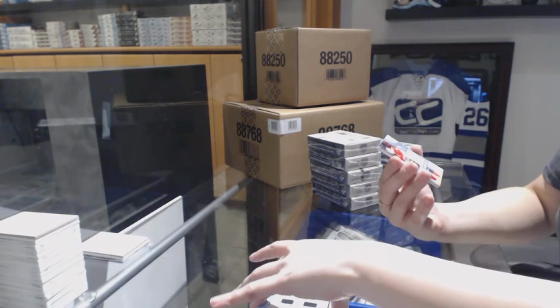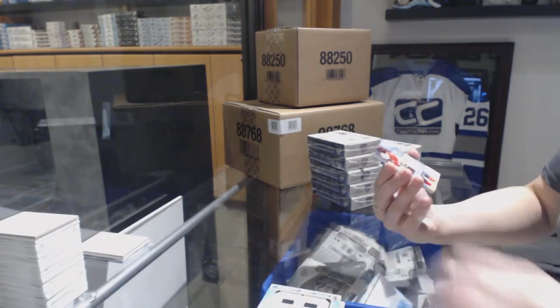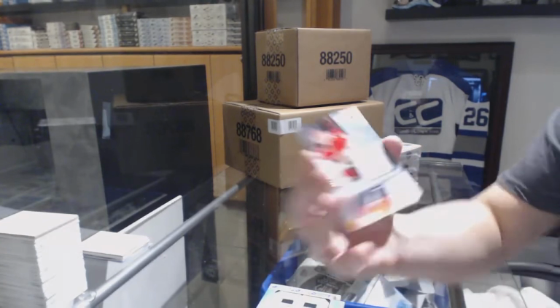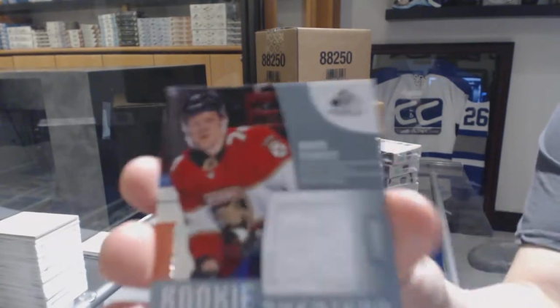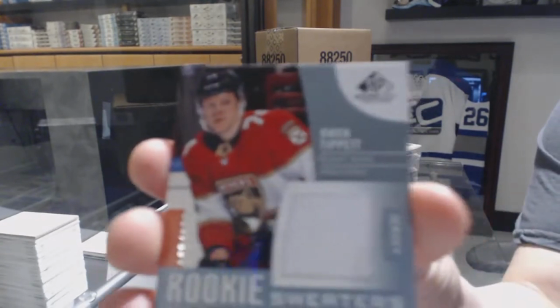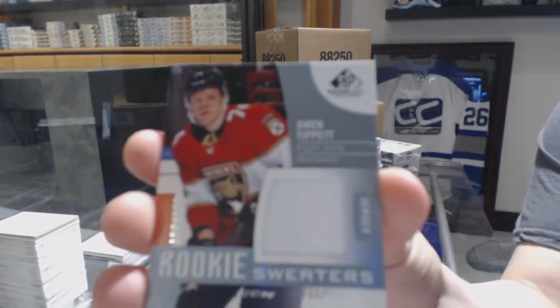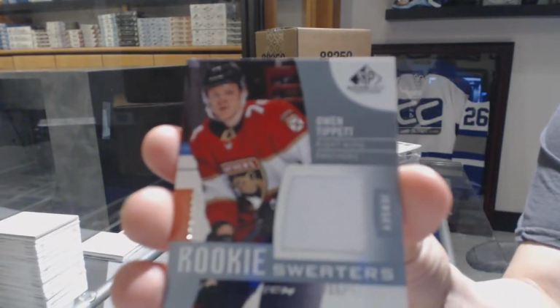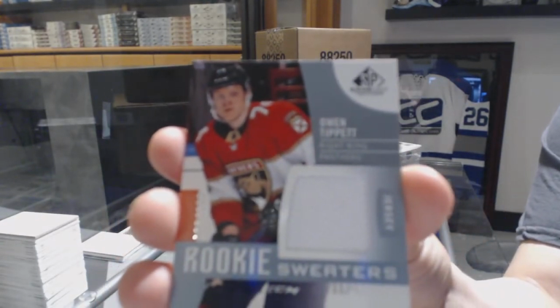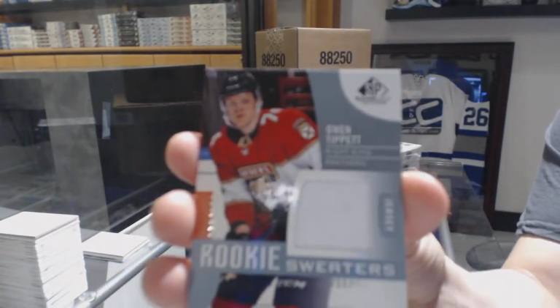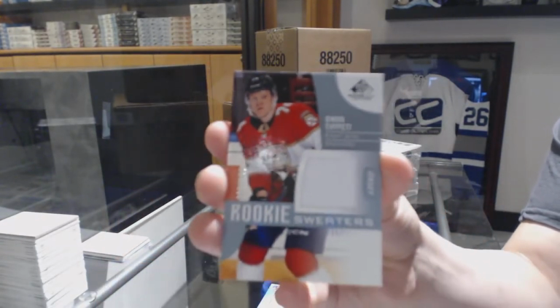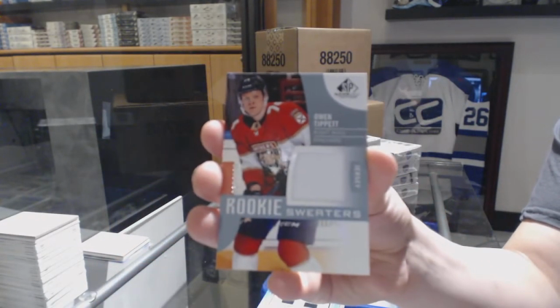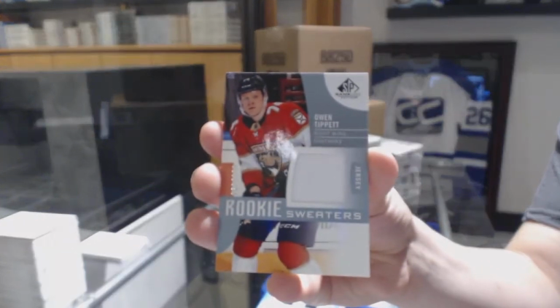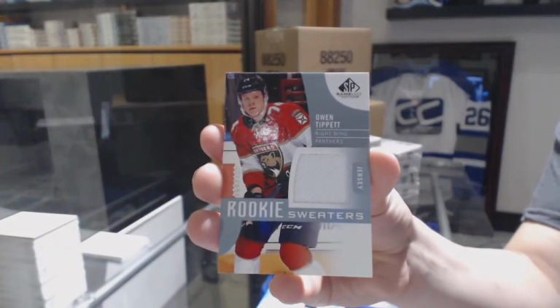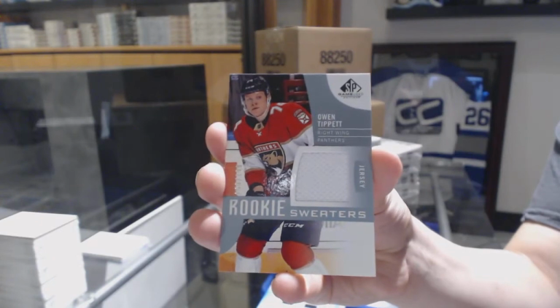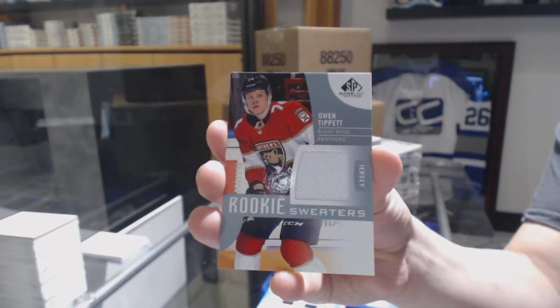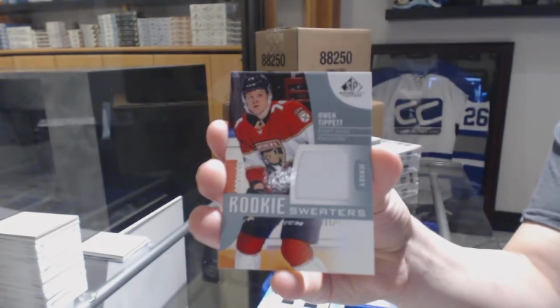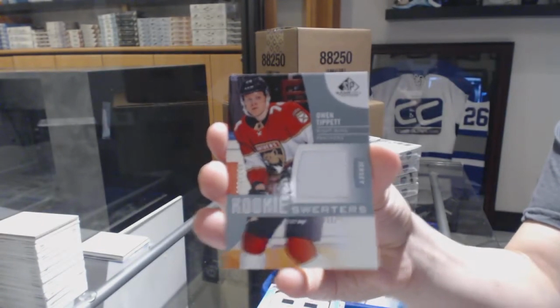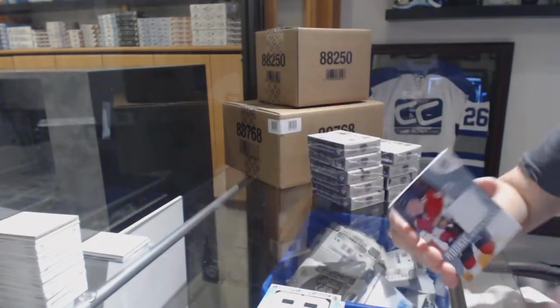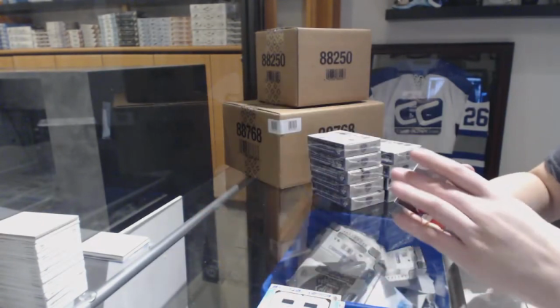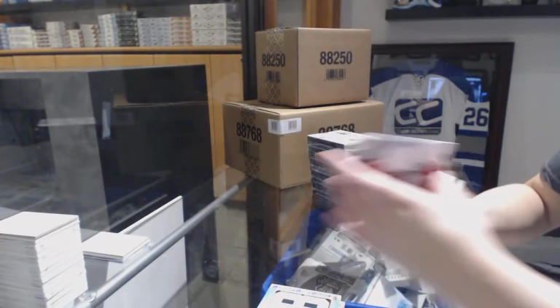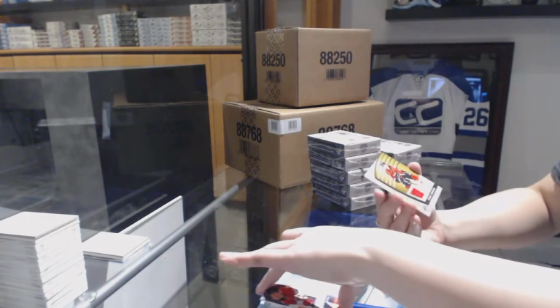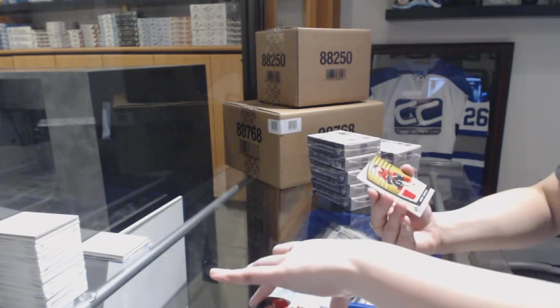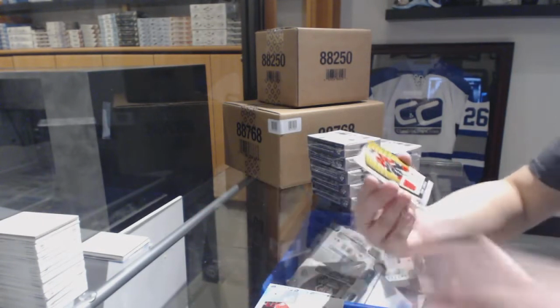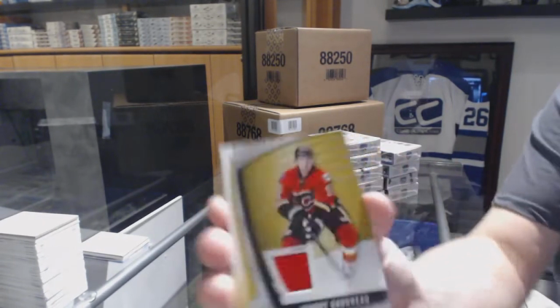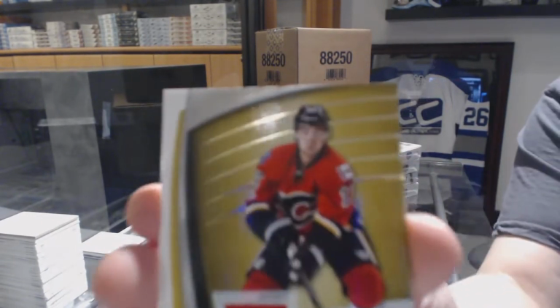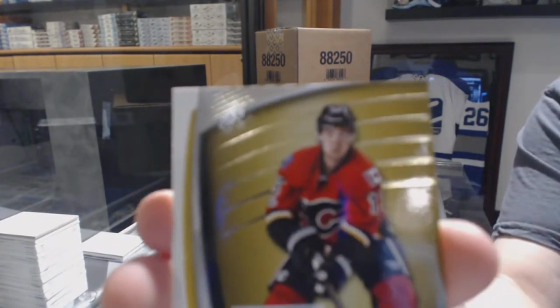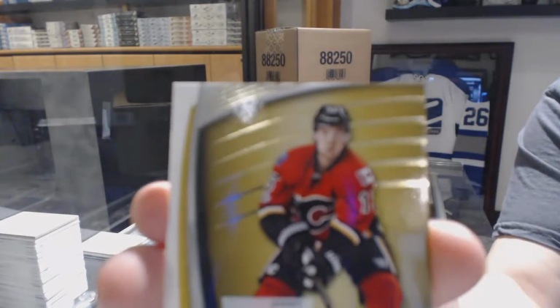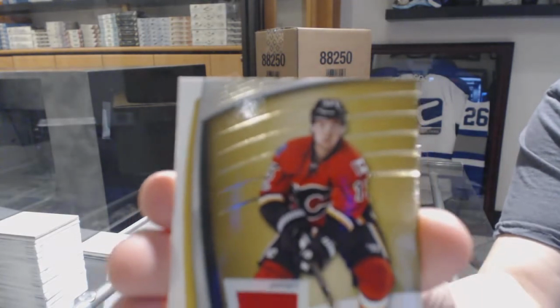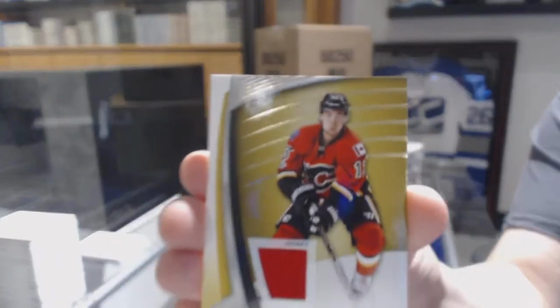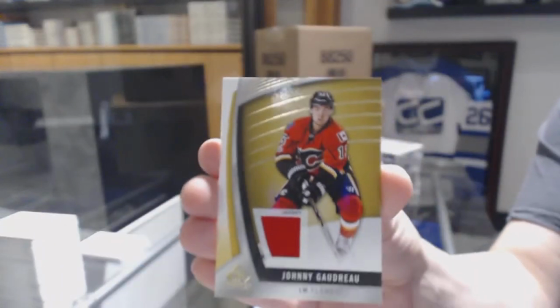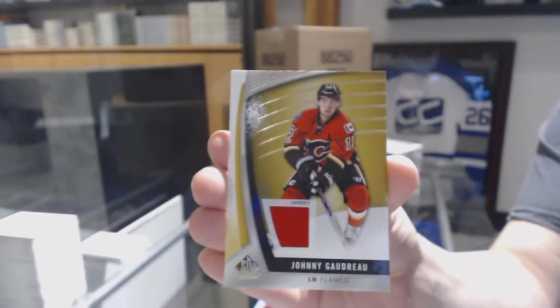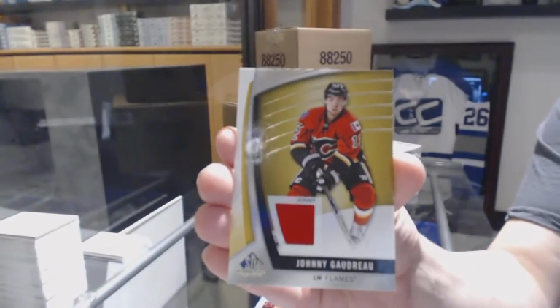Rookie Sweaters jersey number to 199 for the Florida Panthers, Owen Tippett. And a jersey for the Calgary Flames, Johnny Goudreau.